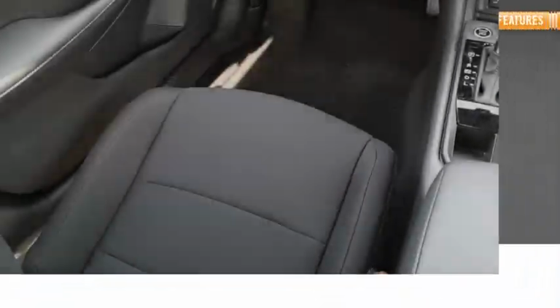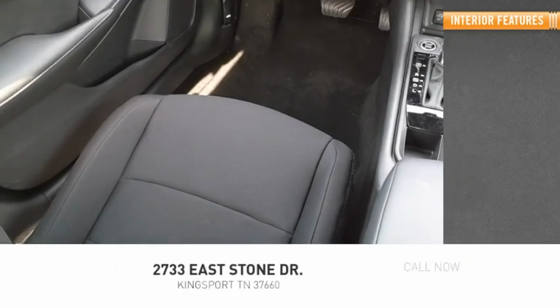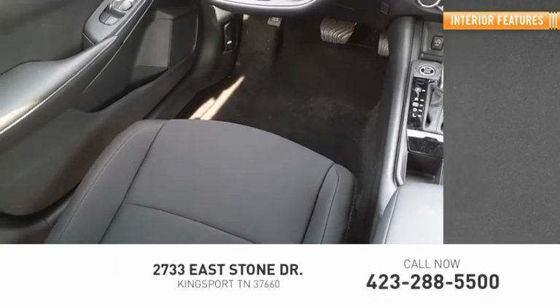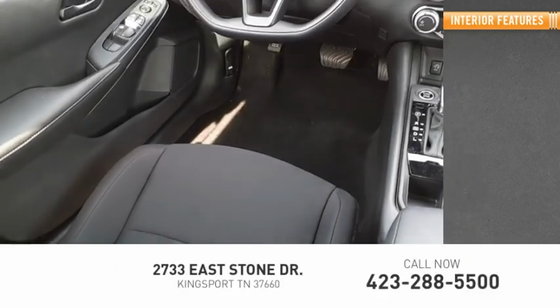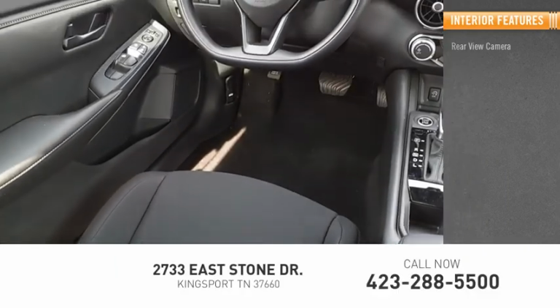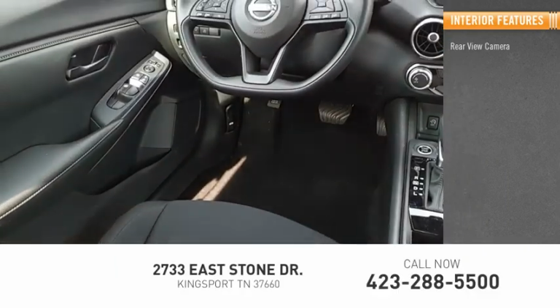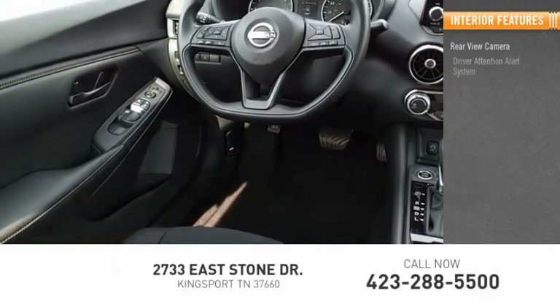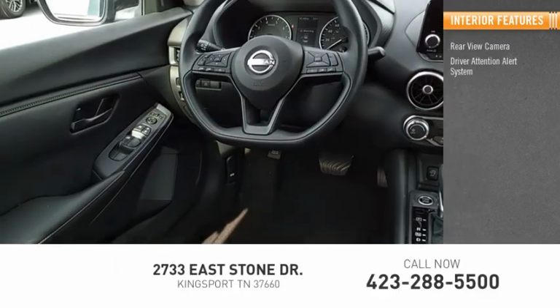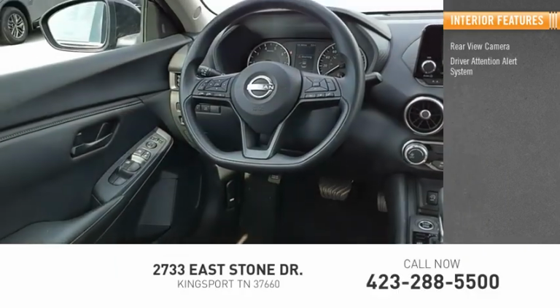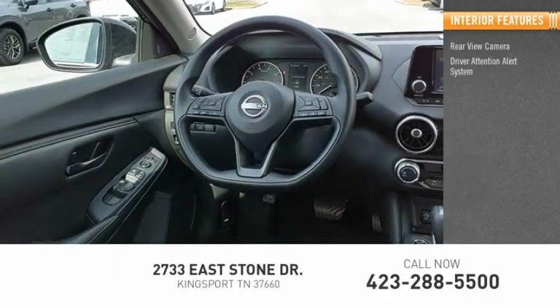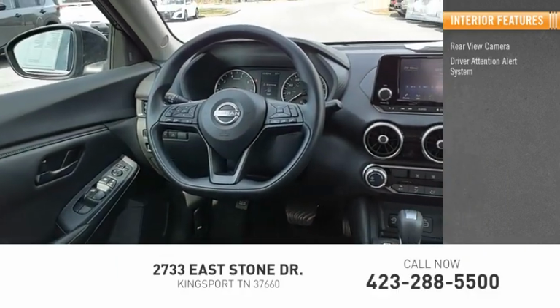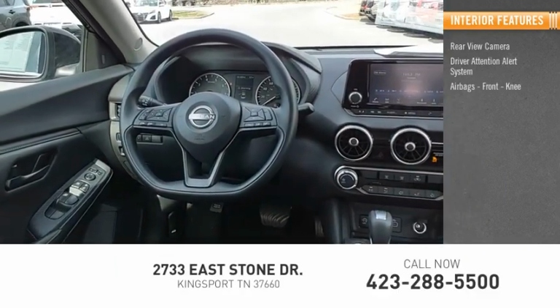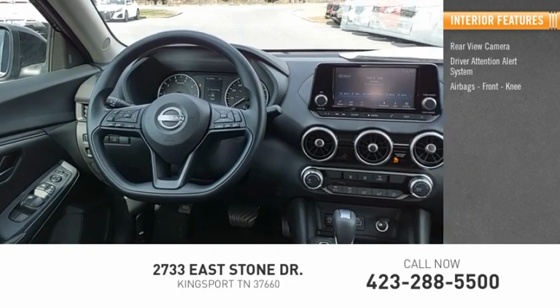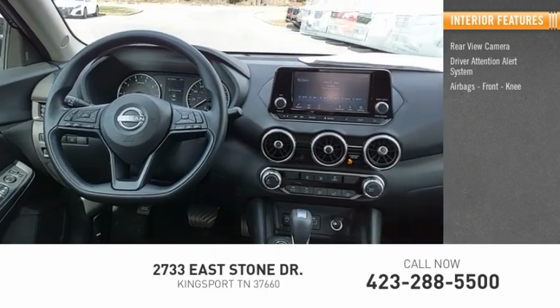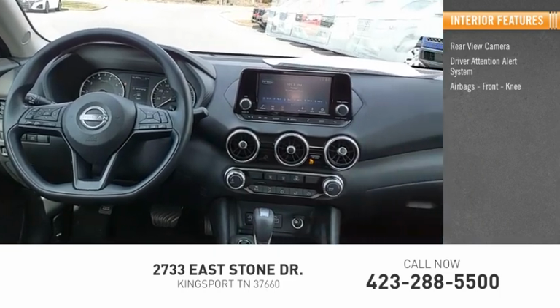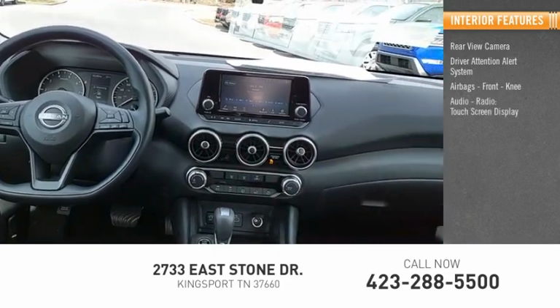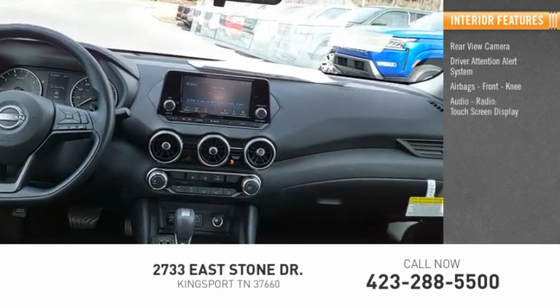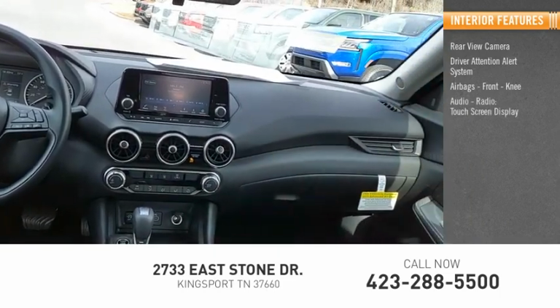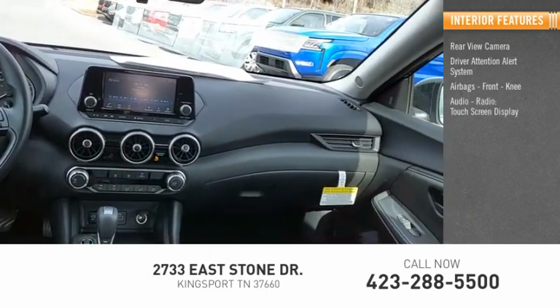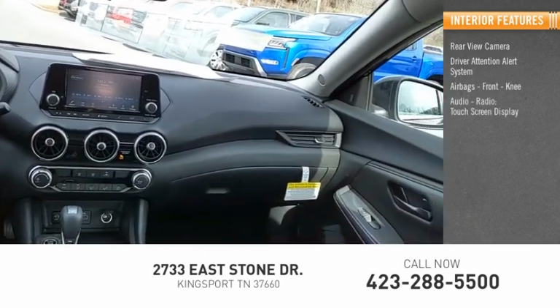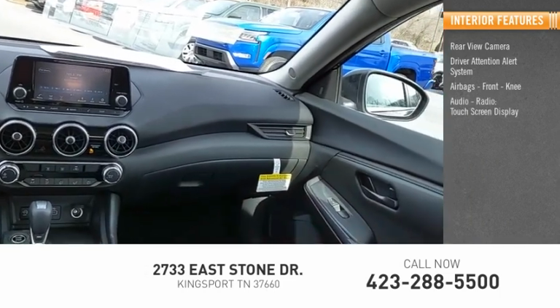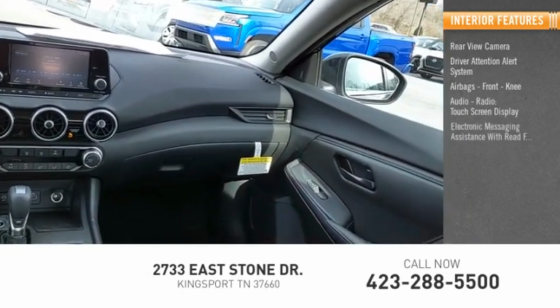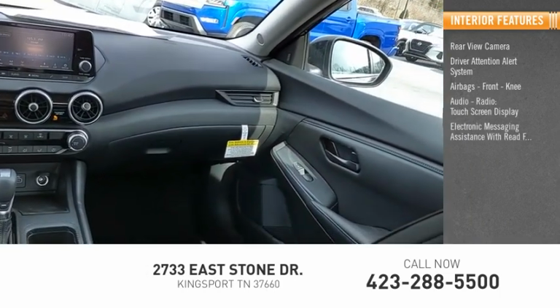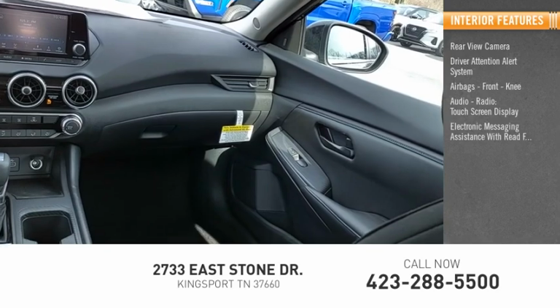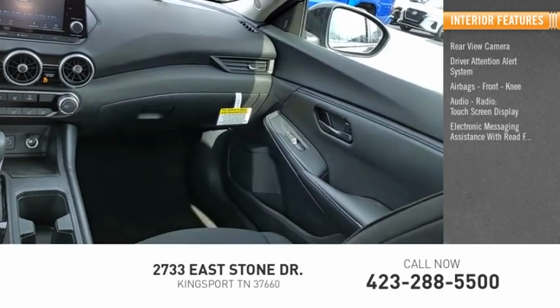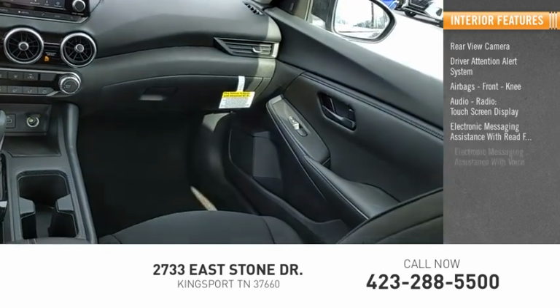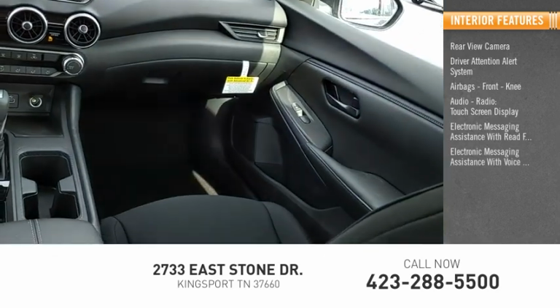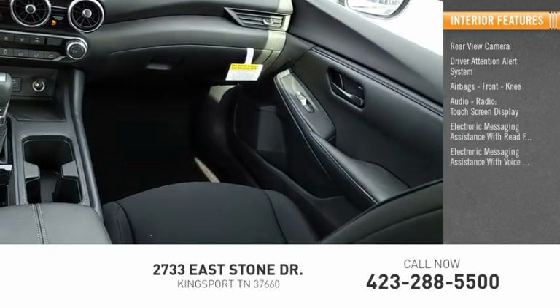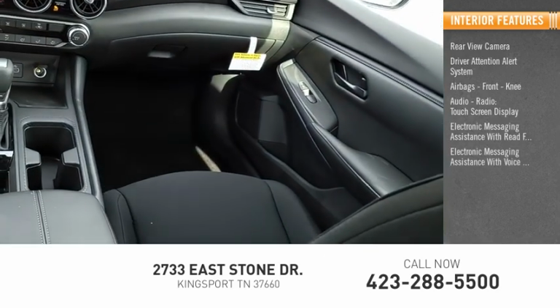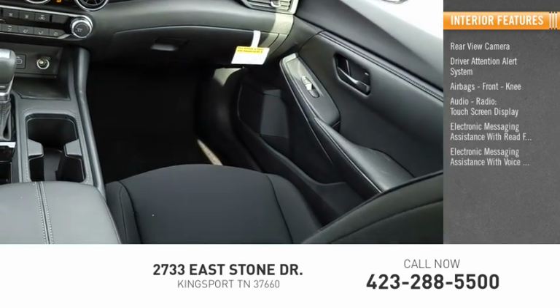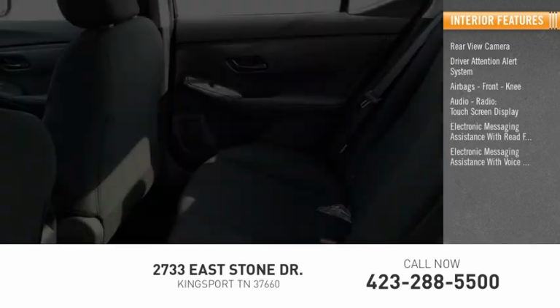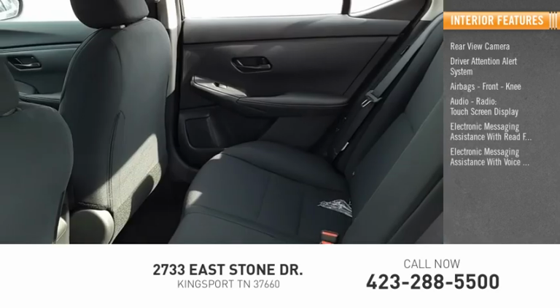Inside you'll find rear view camera, driver attention alert system, airbags, front knee airbag, audio radio, touch screen display, electronic messaging assistance with read function, electronic messaging assistance with voice recognition.